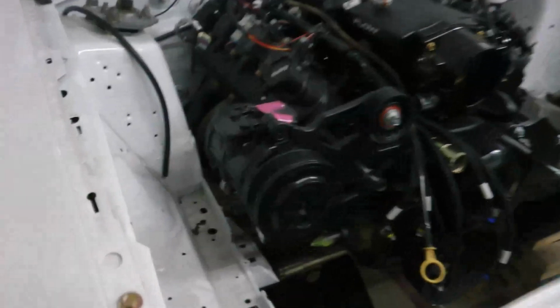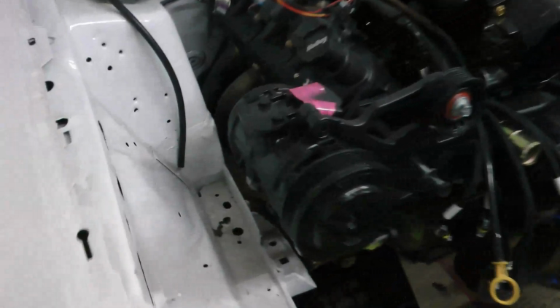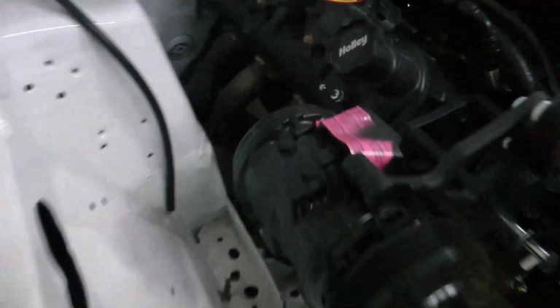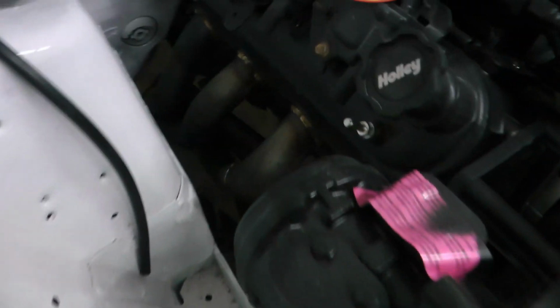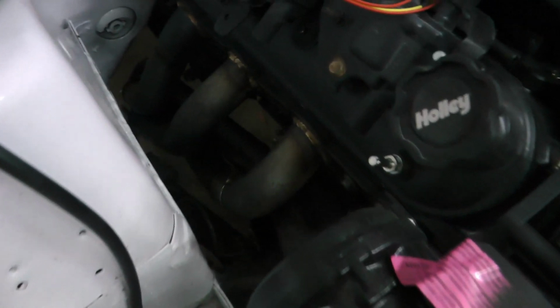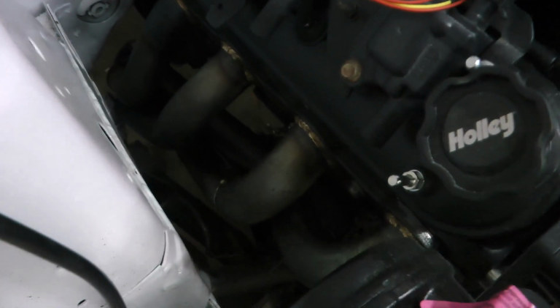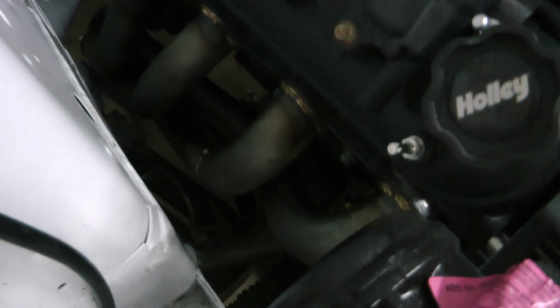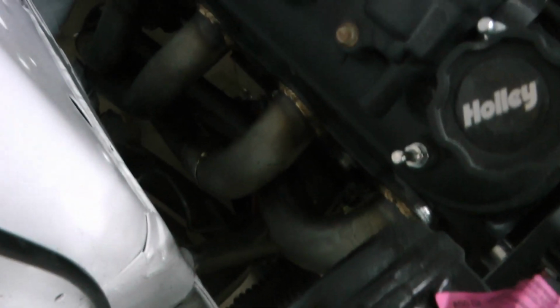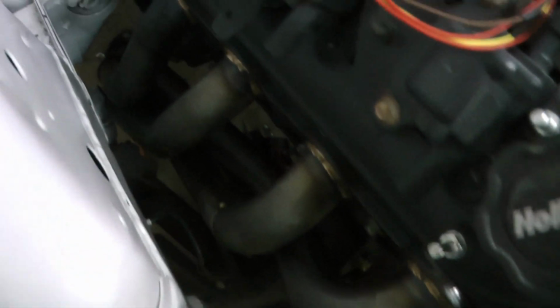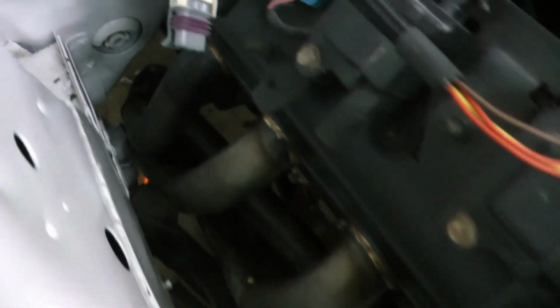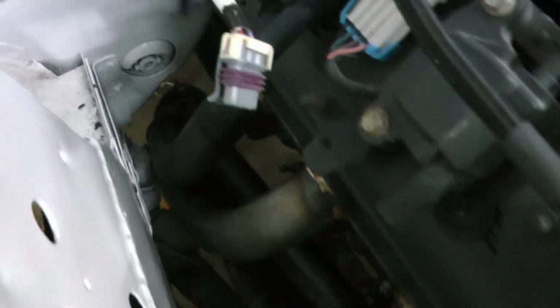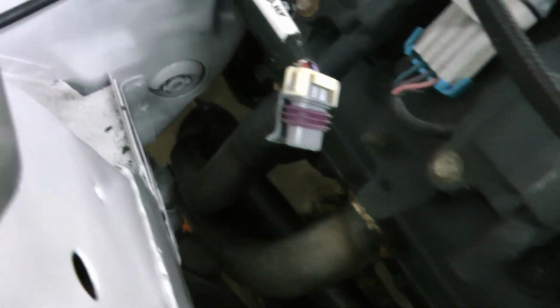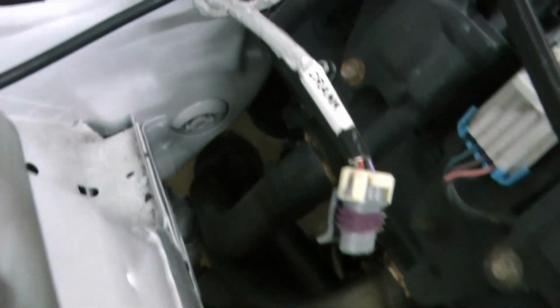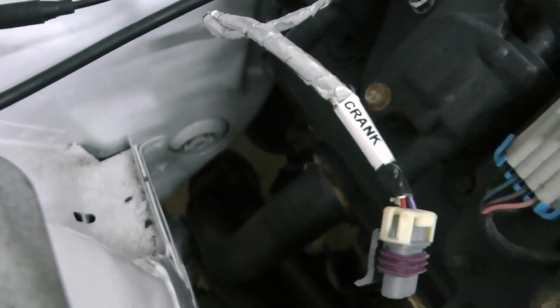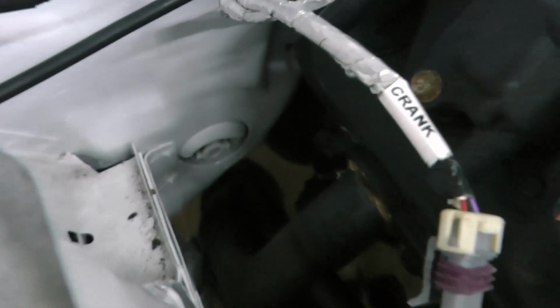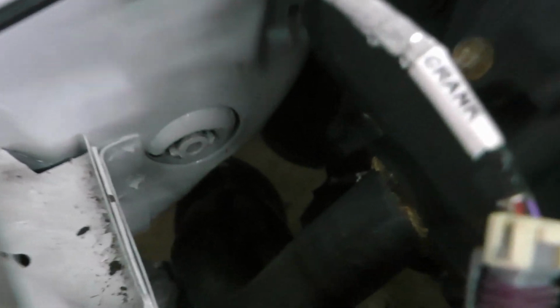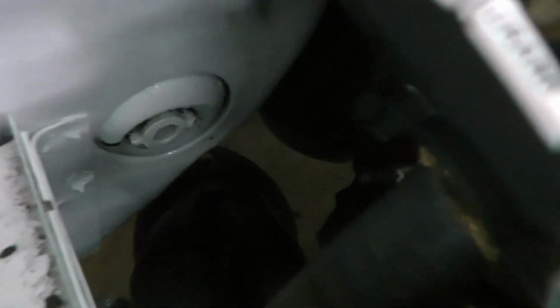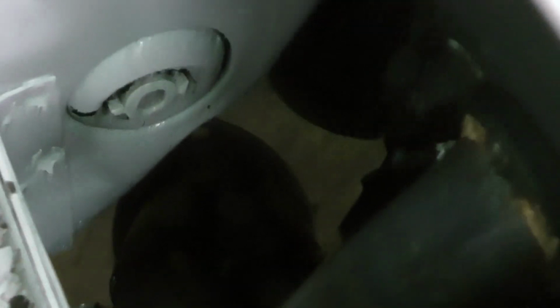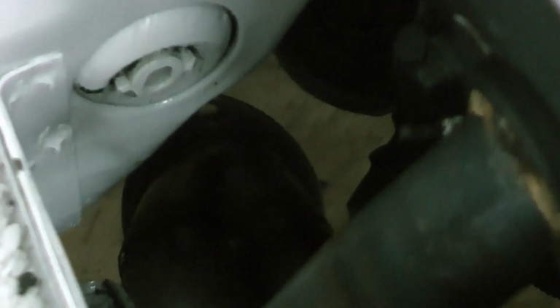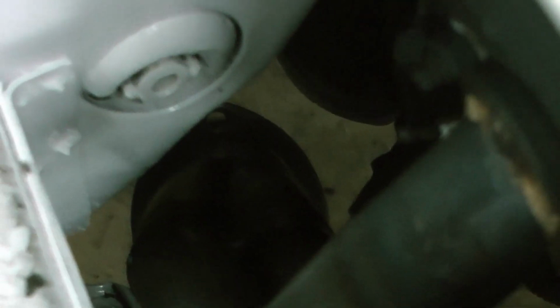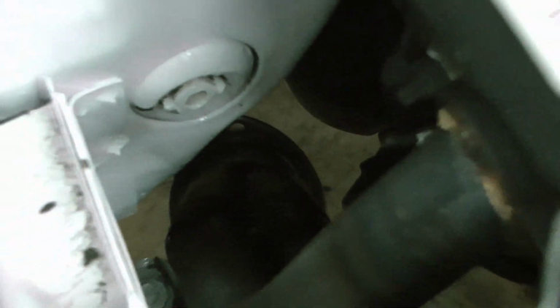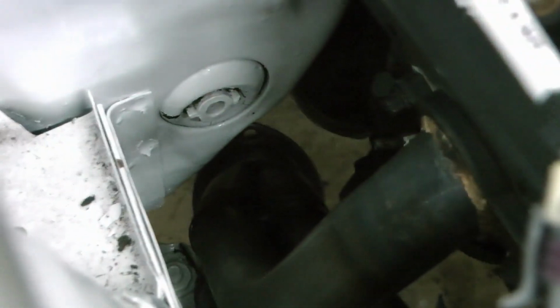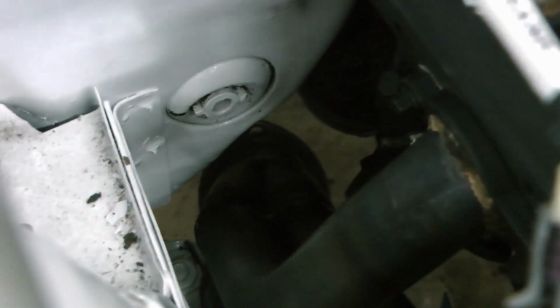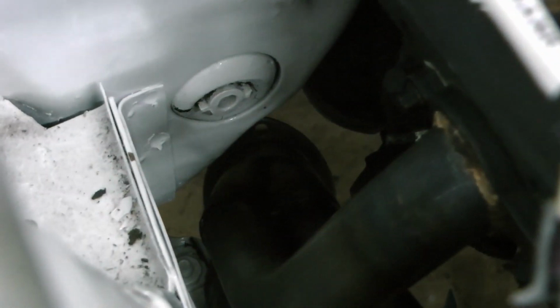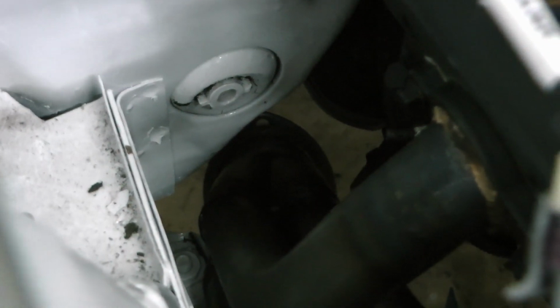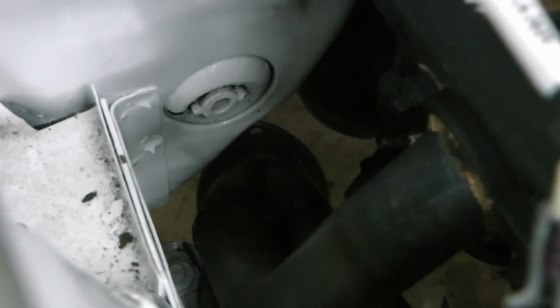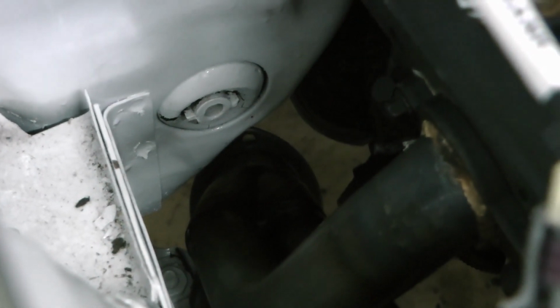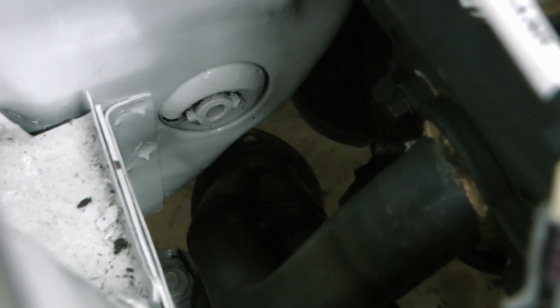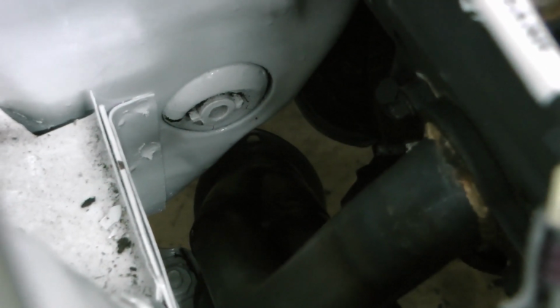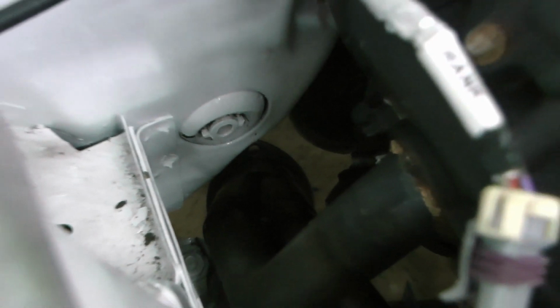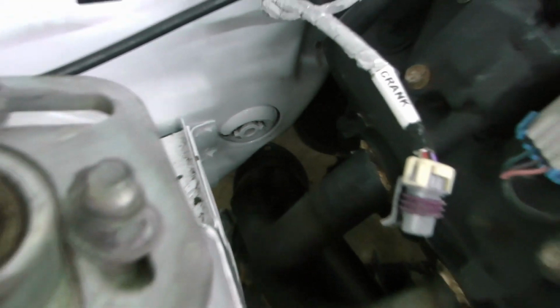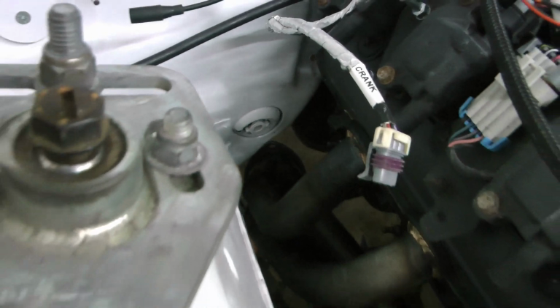As far as headers are concerned I'm using these Headman 45840. I had to put a little notch in the transmission inspection plate to make them clear, but overall they fit pretty good.